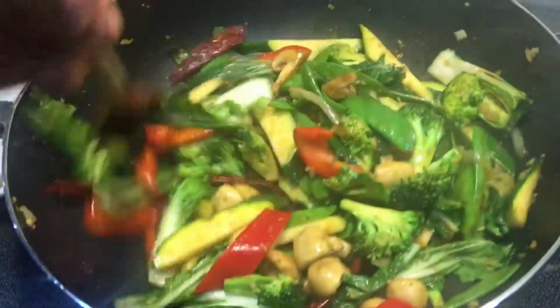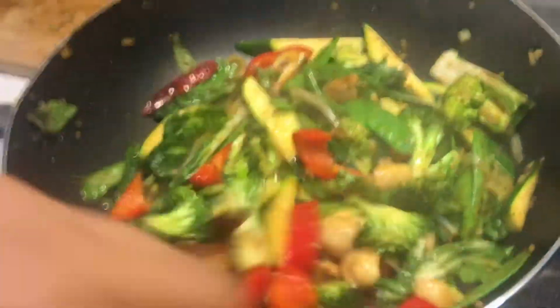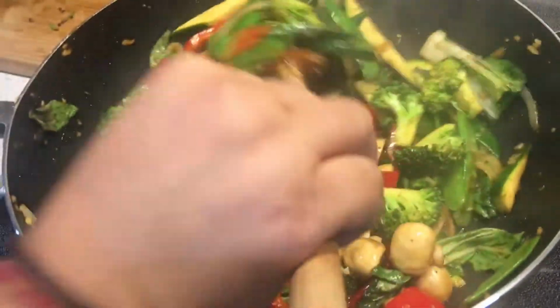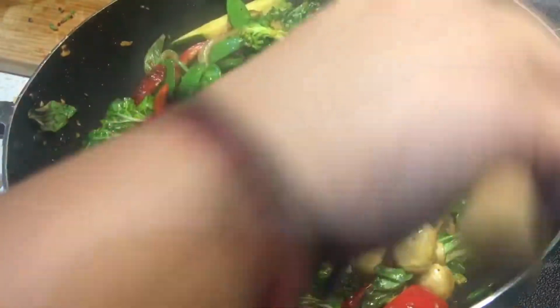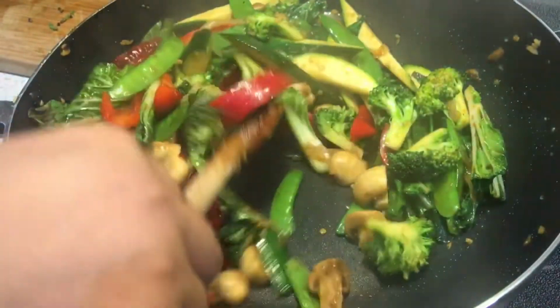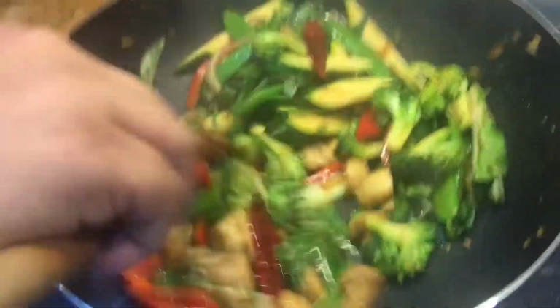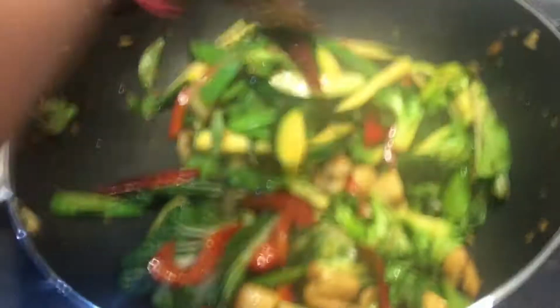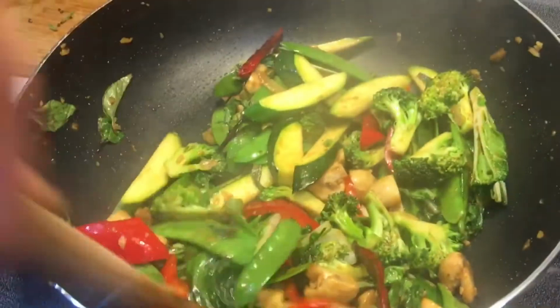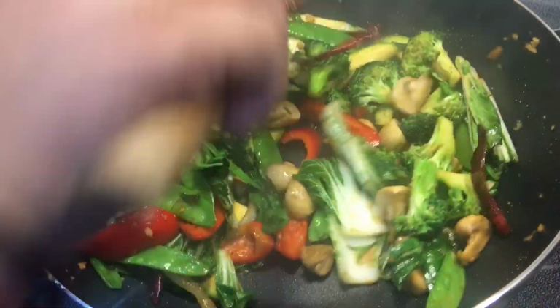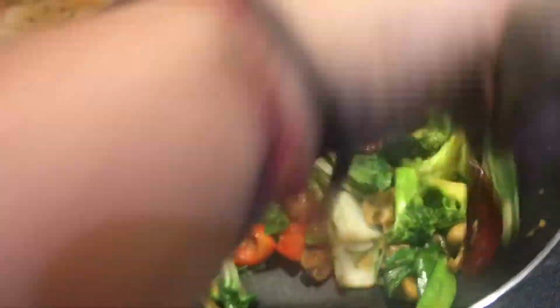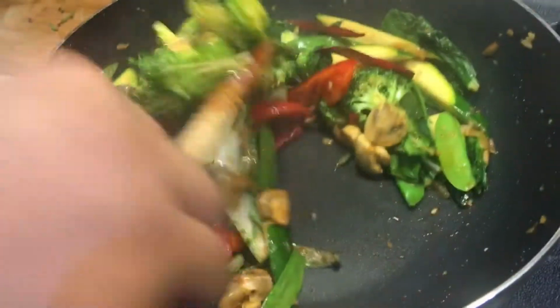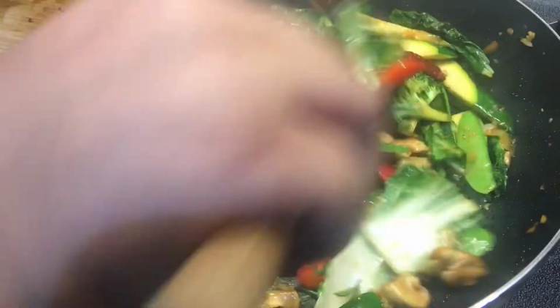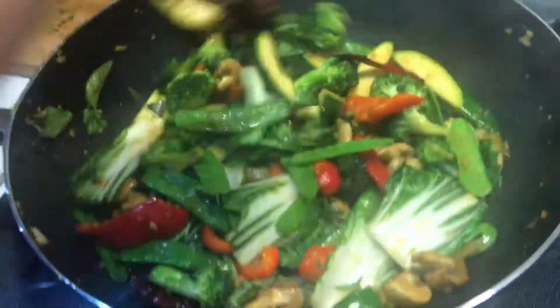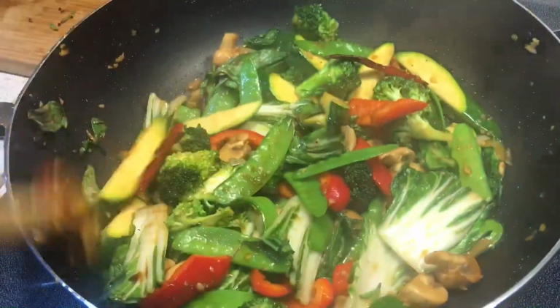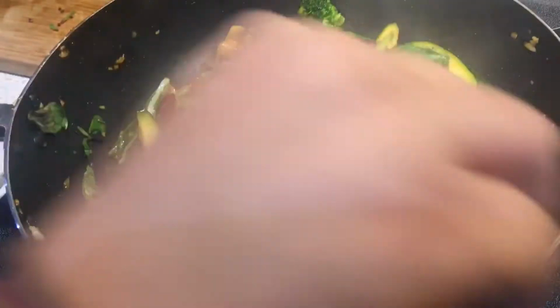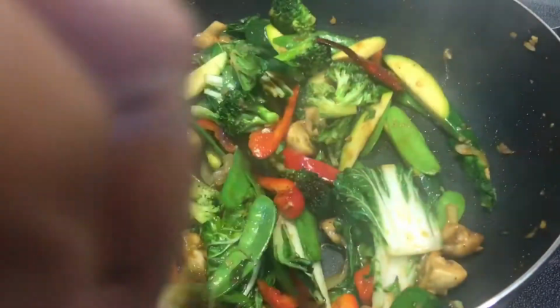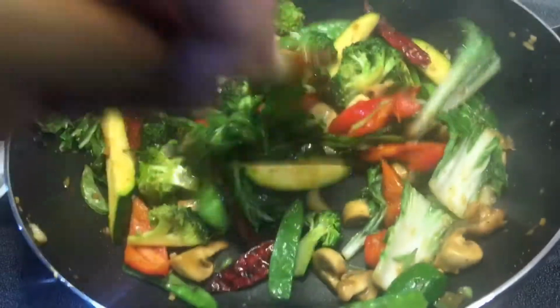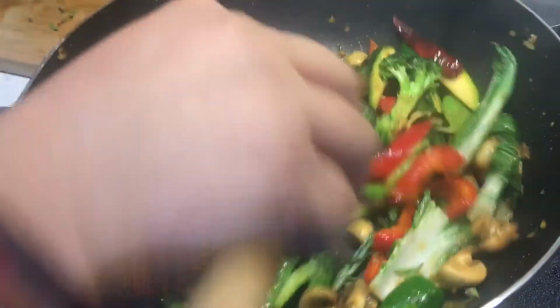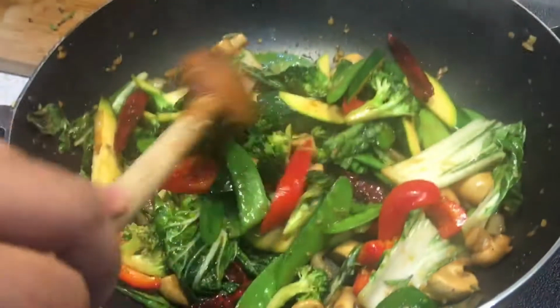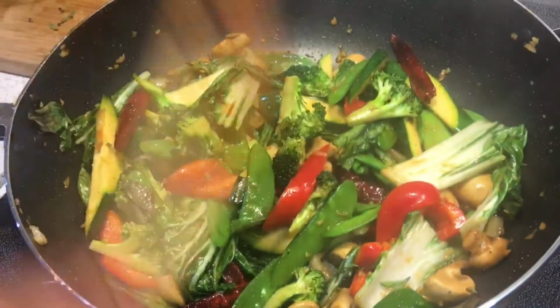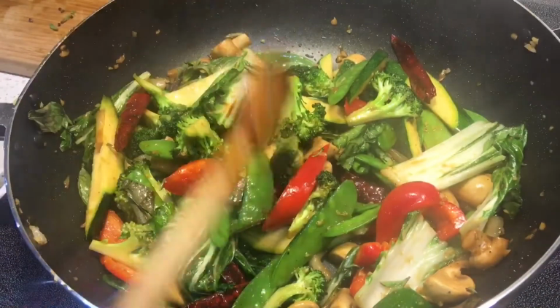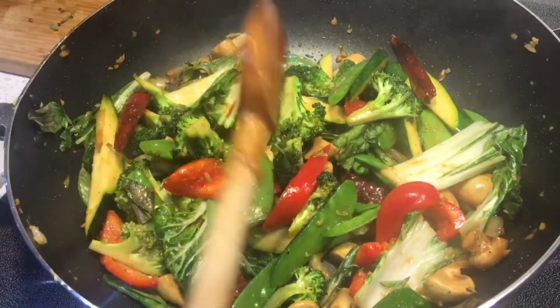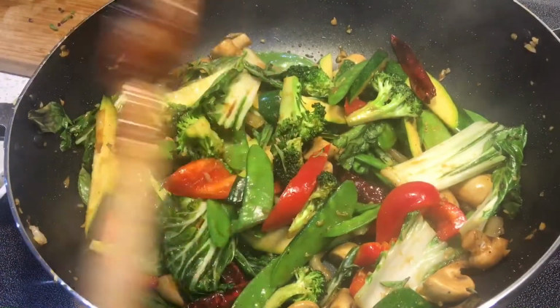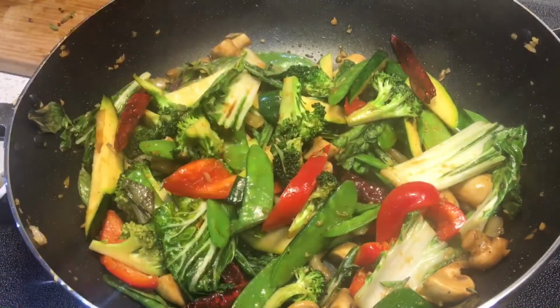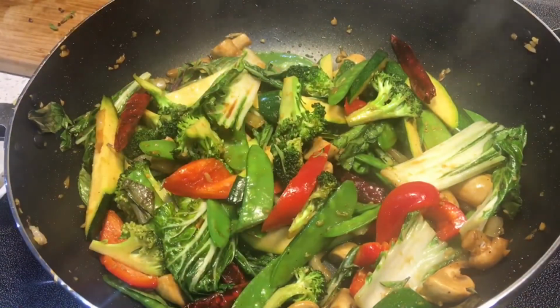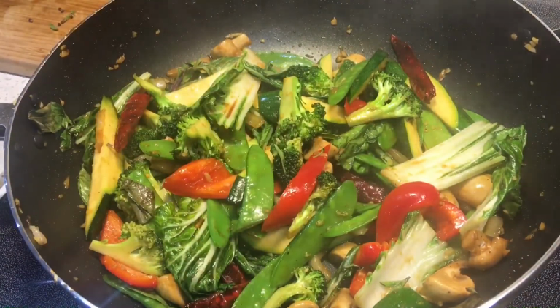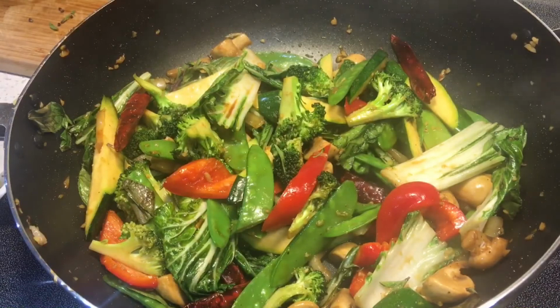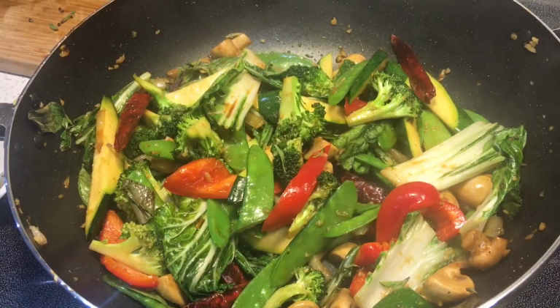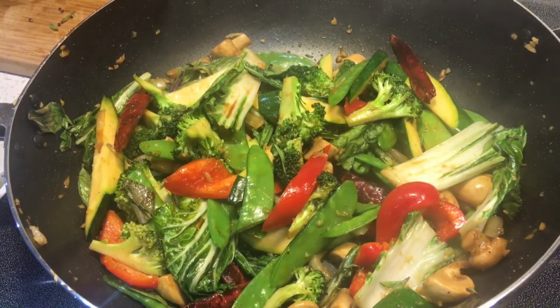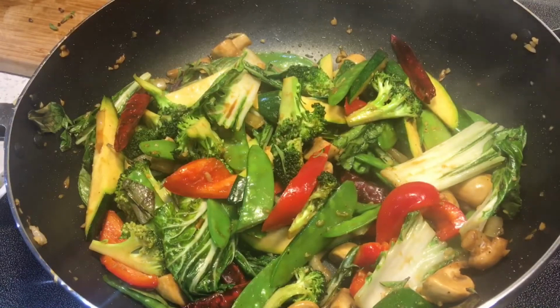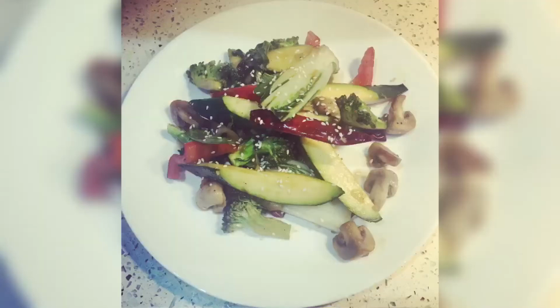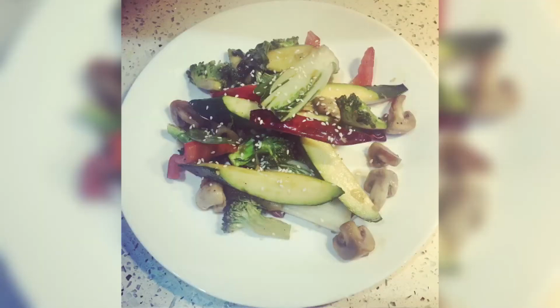I'm going to go ahead and serve this up with some rice, or you can serve it just as it is with some sesame seeds sprinkled on top. I hope you guys like this video. Please don't forget to subscribe and share. Until next time, guys, please stay safe. Bye!